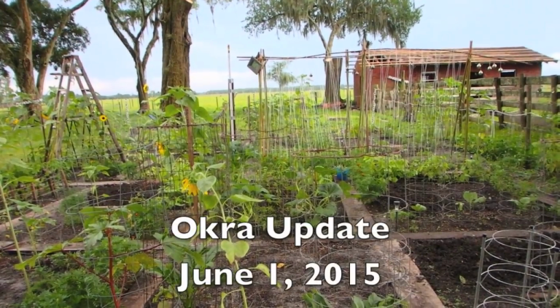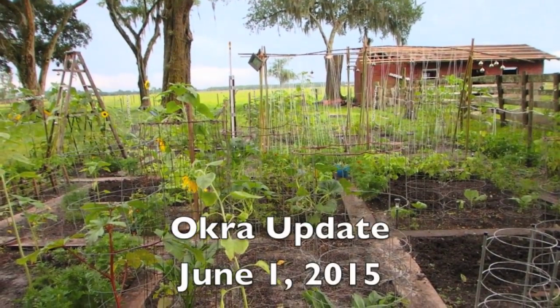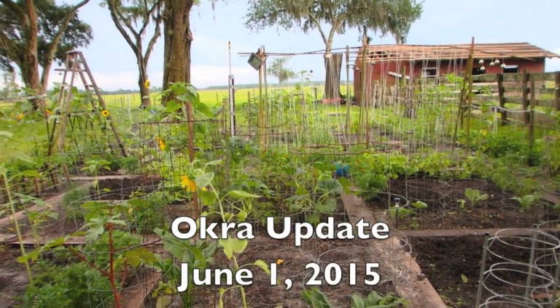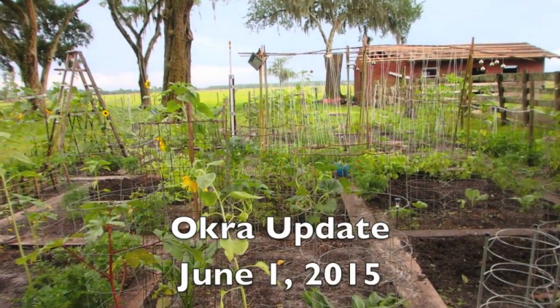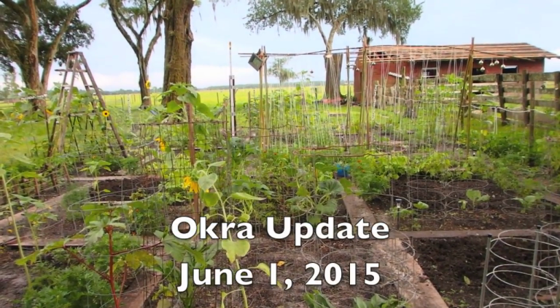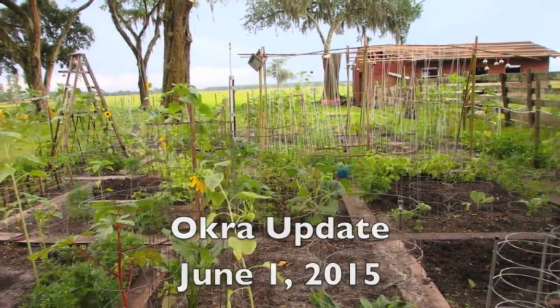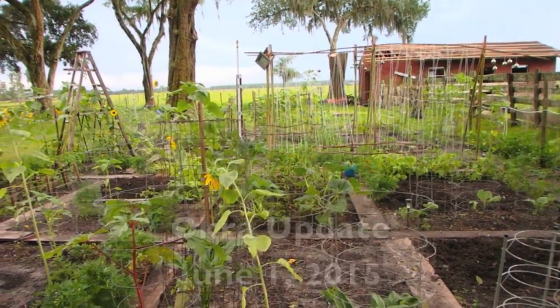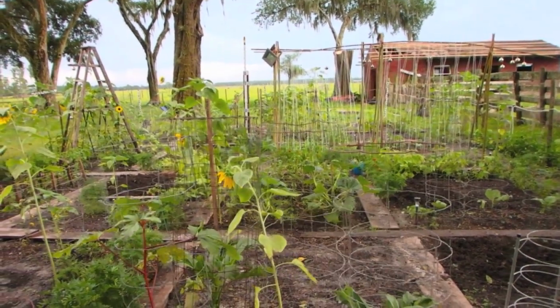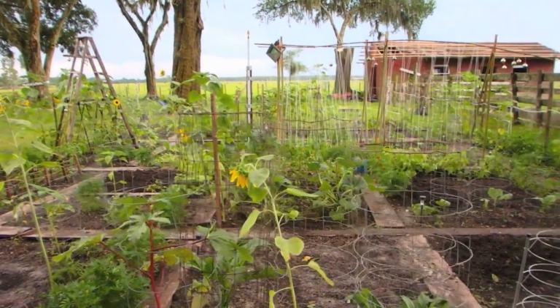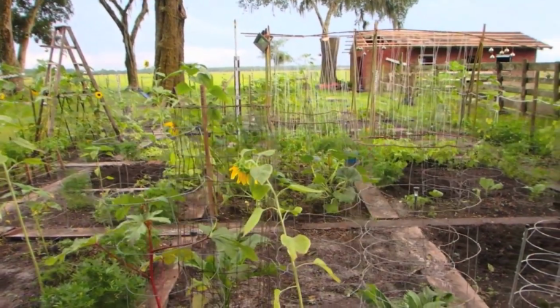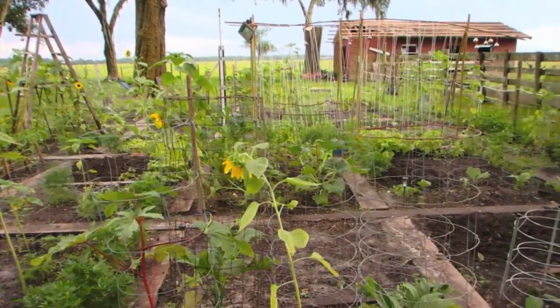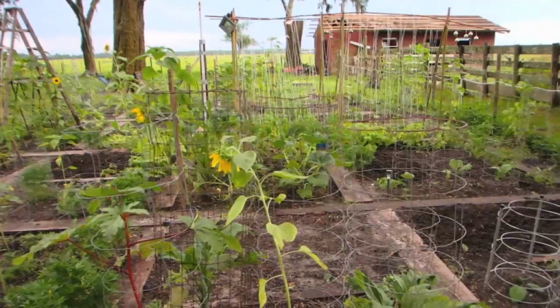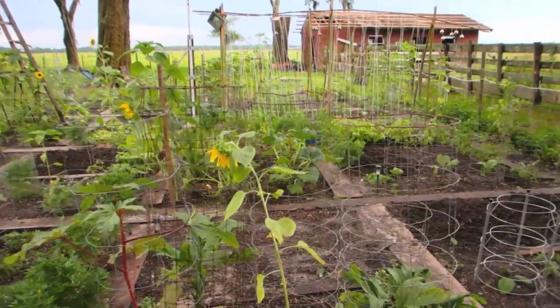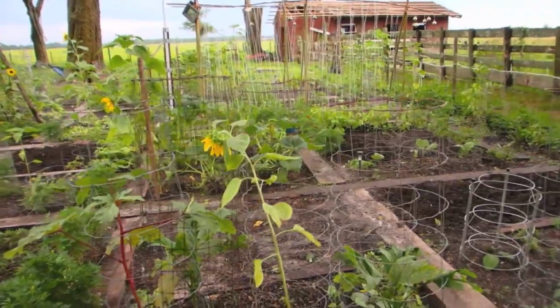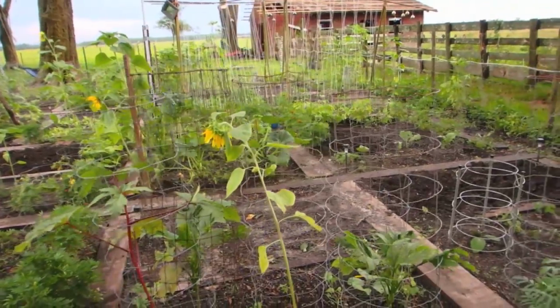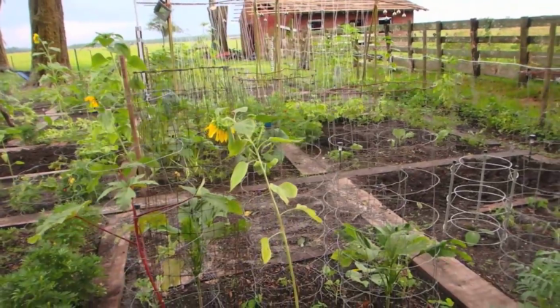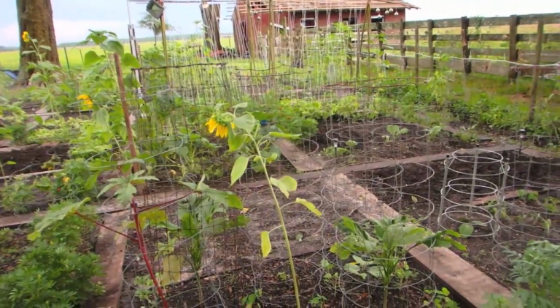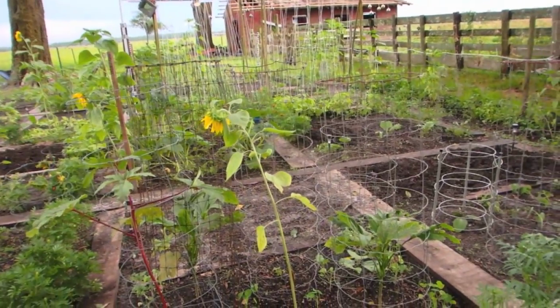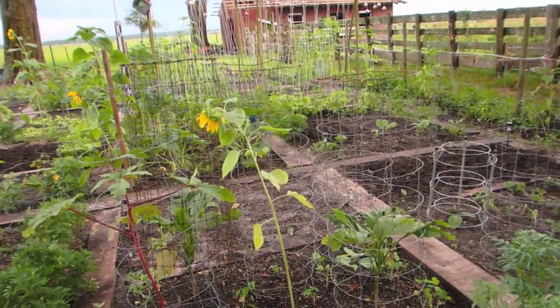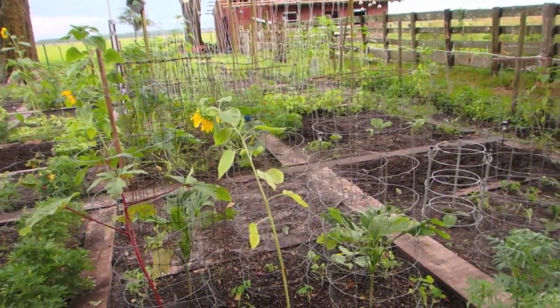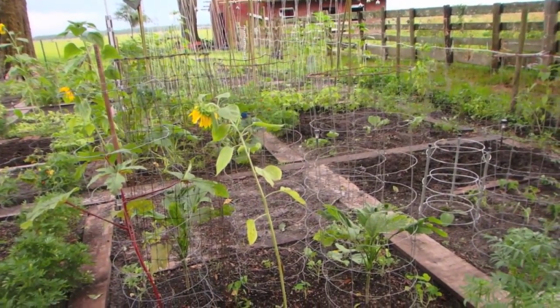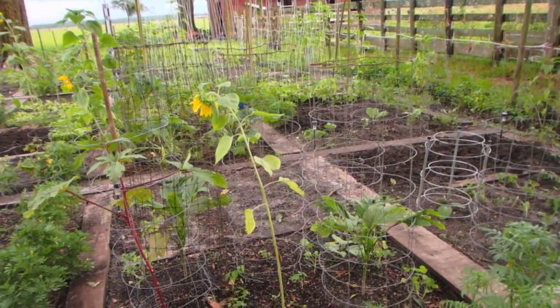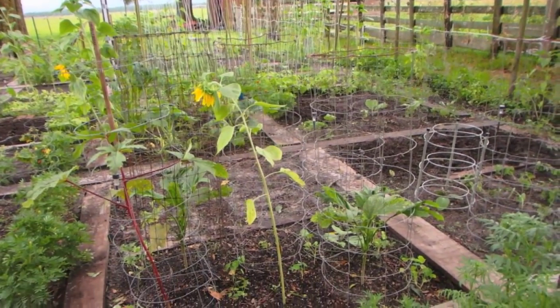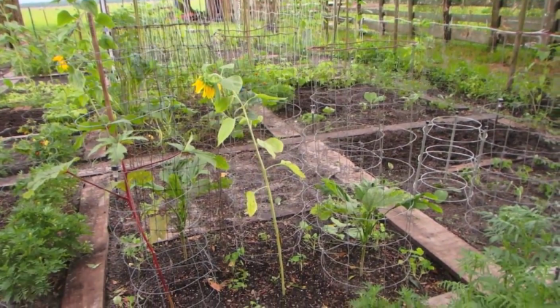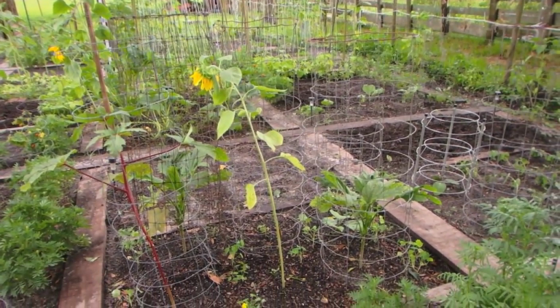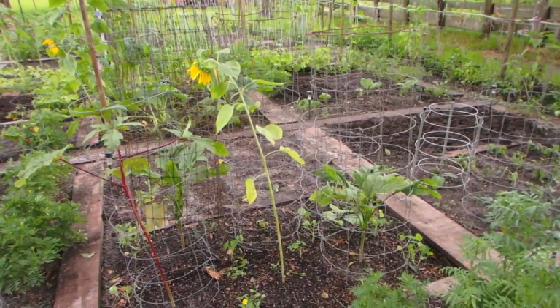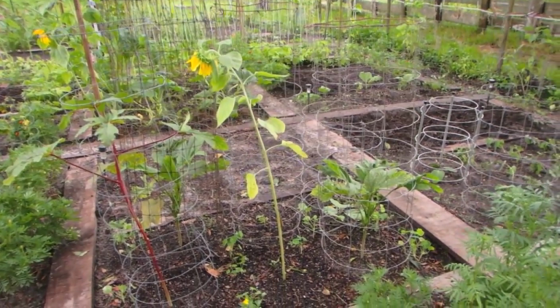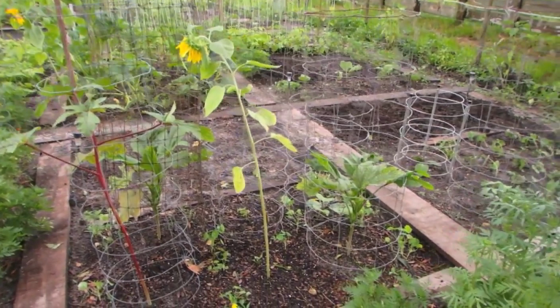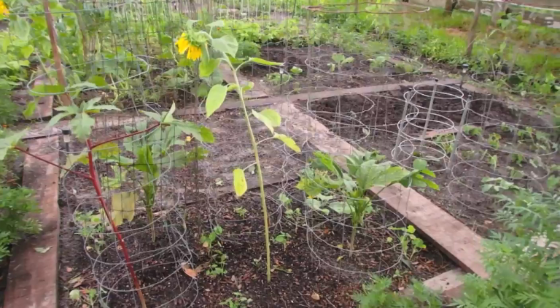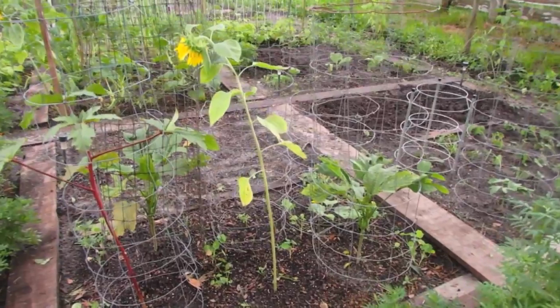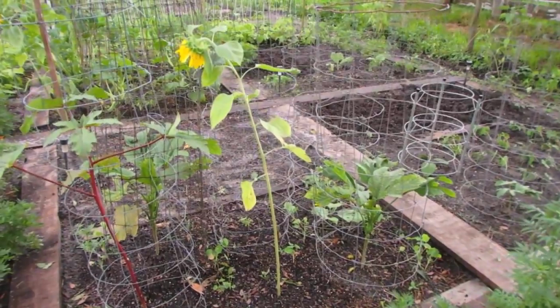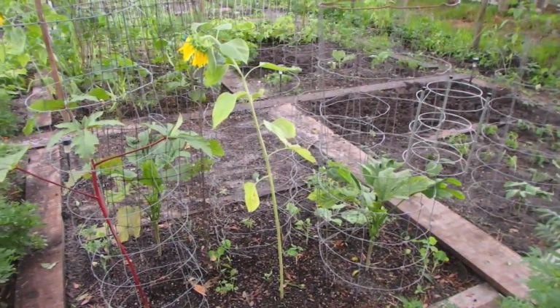It is June 1st, 2015, and I'm going to give you an update about my garden and the okra that is growing in it.